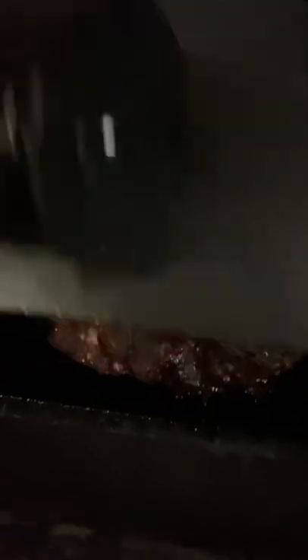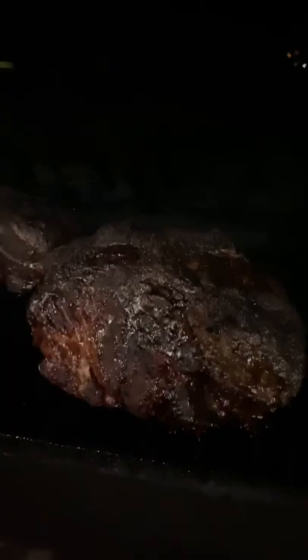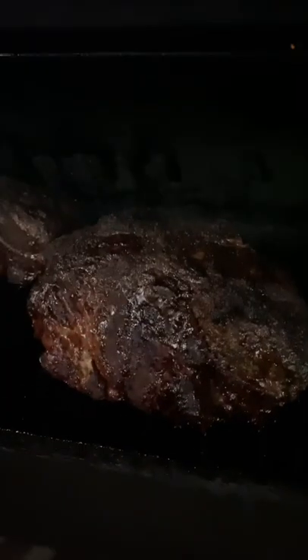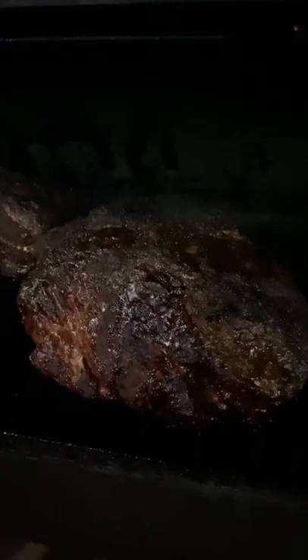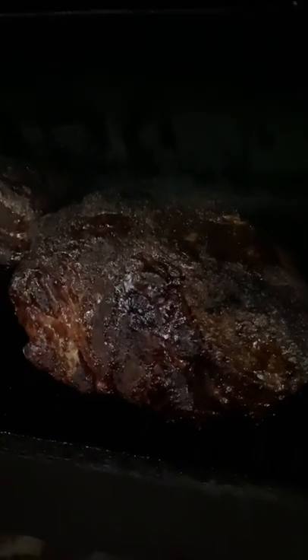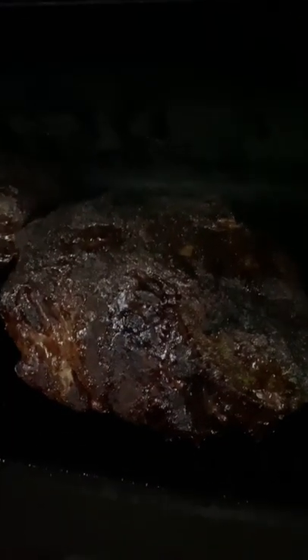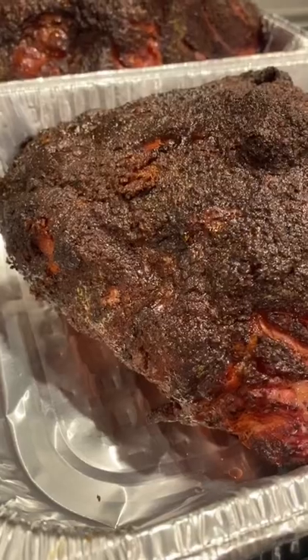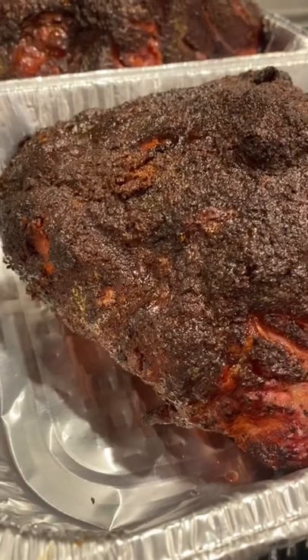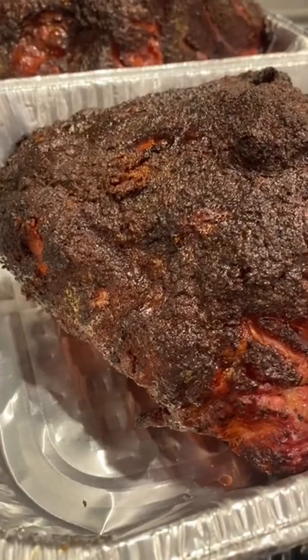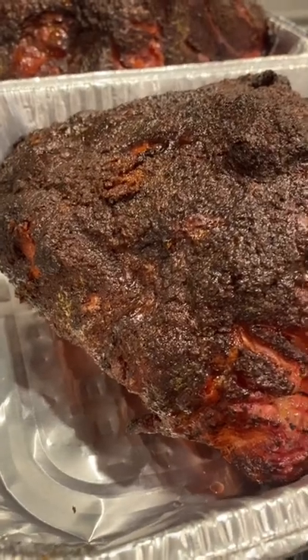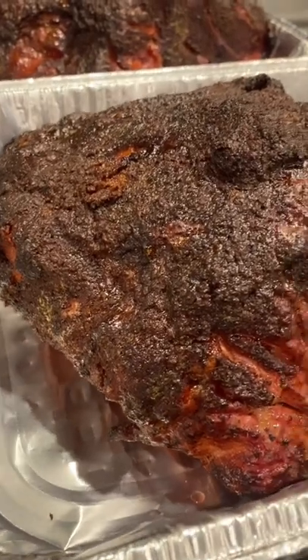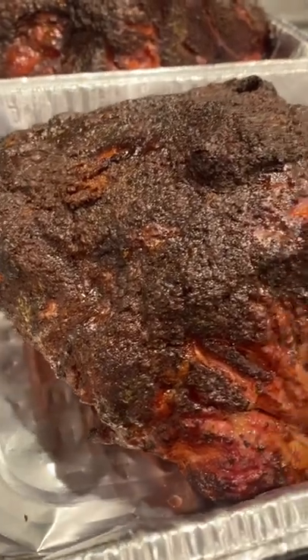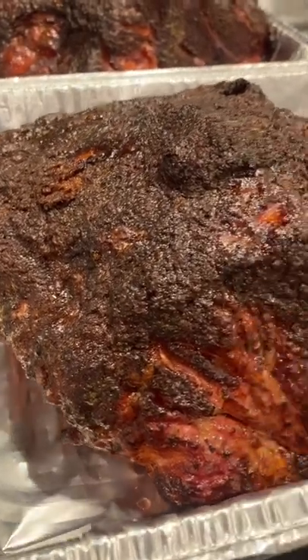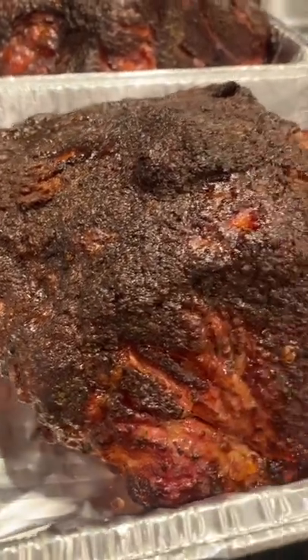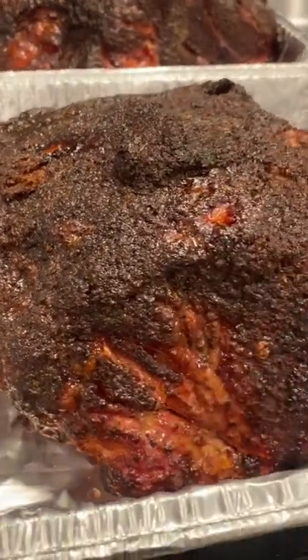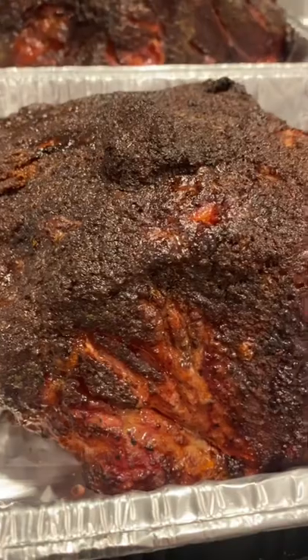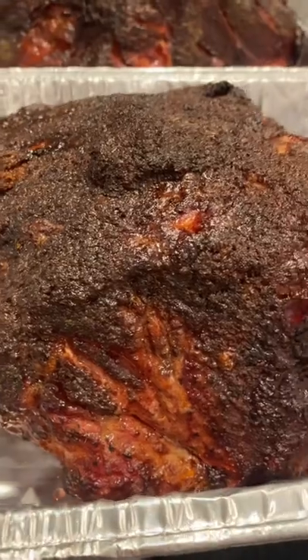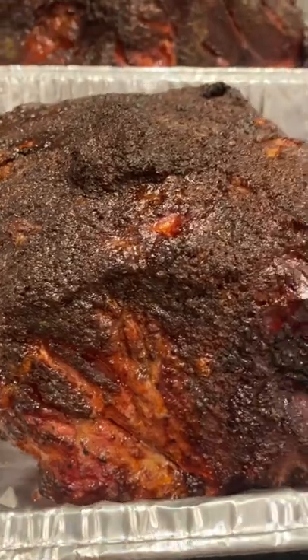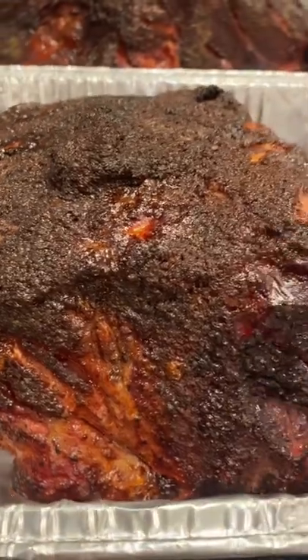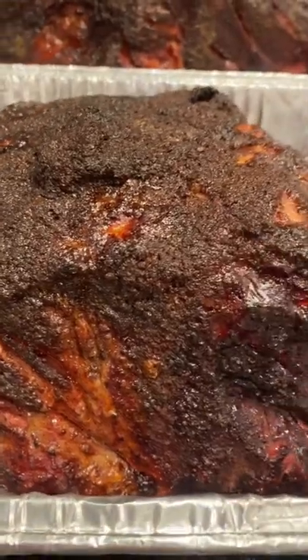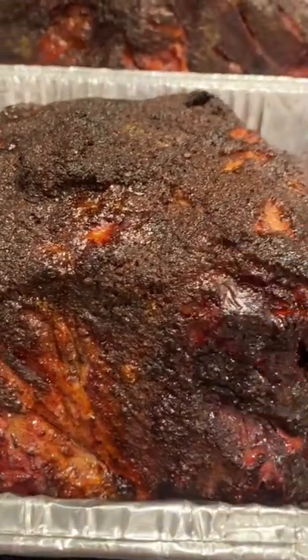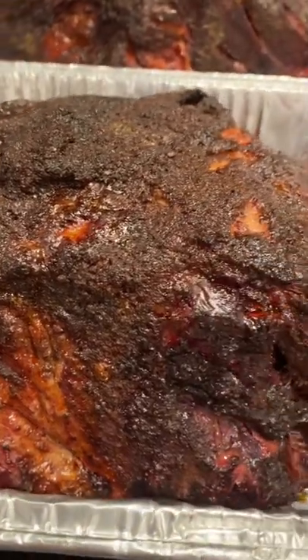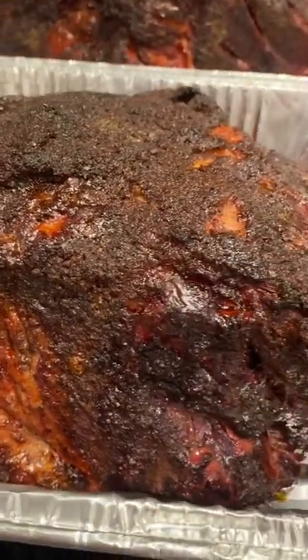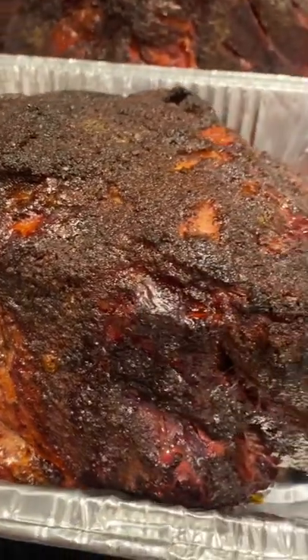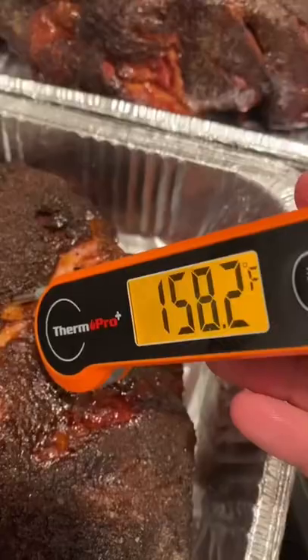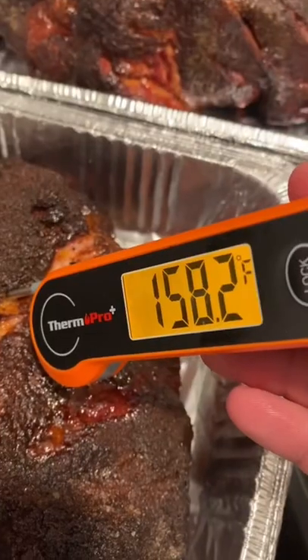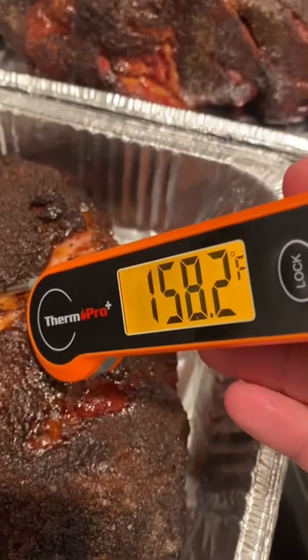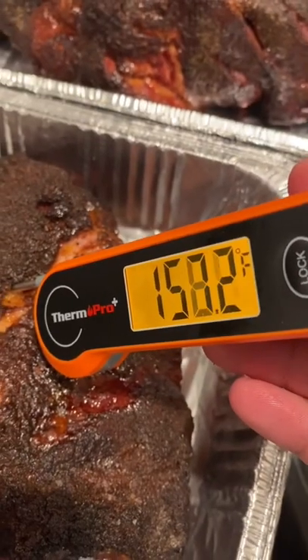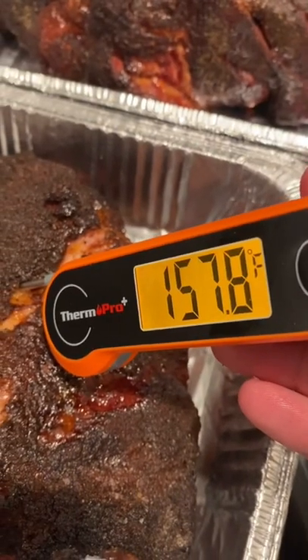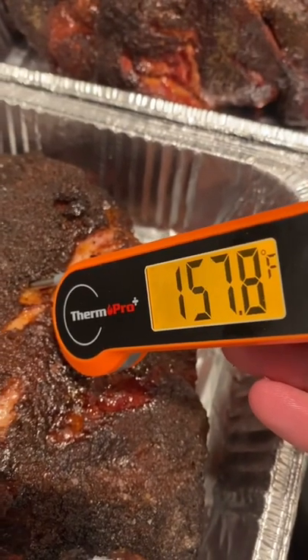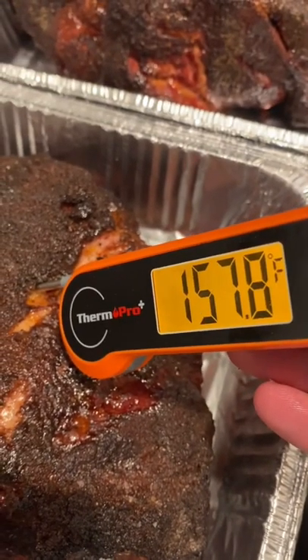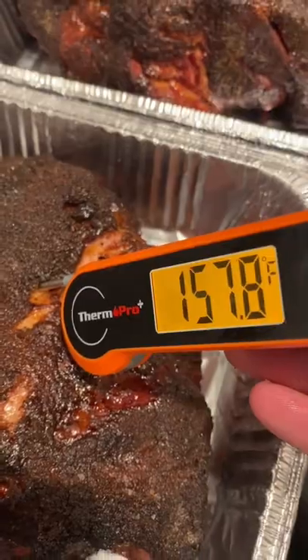Do you know when to wrap your meat? Today we're talking about butts — pork butts, that is — and there are a couple of things you want to look for other than temperature, even though the temperature on this one is around 158.